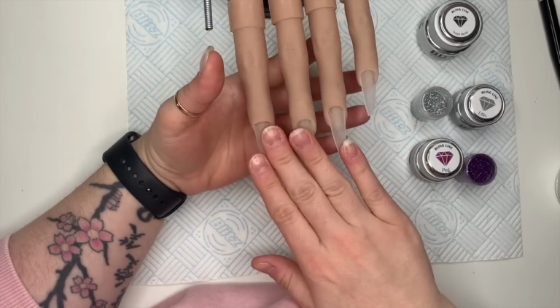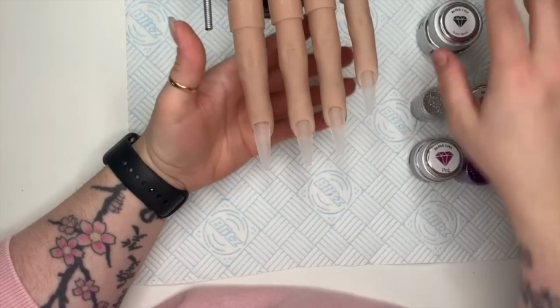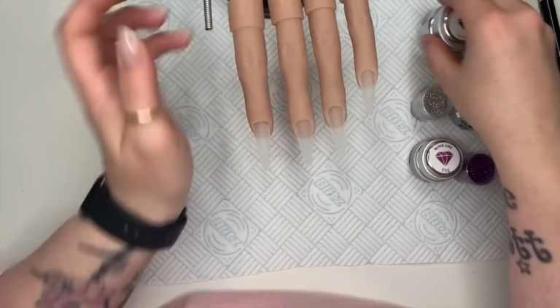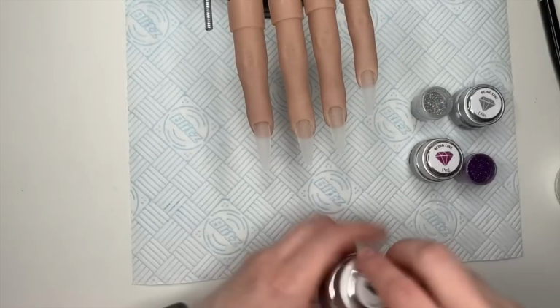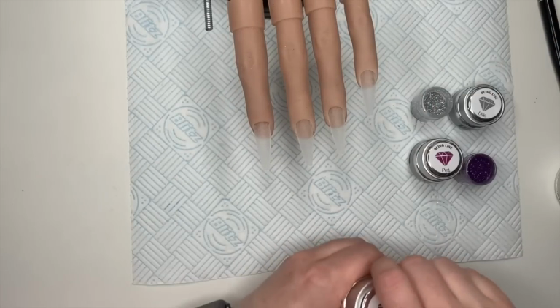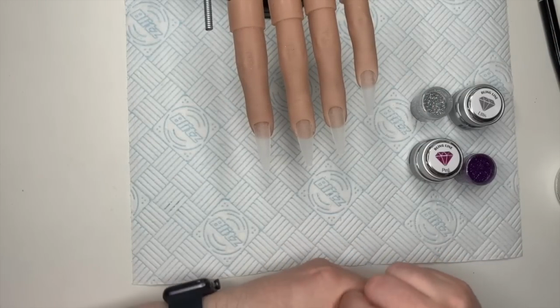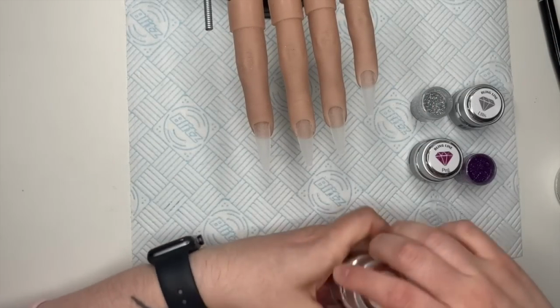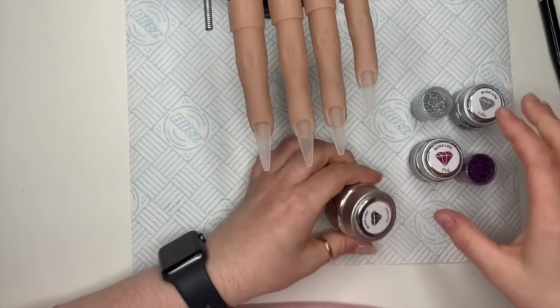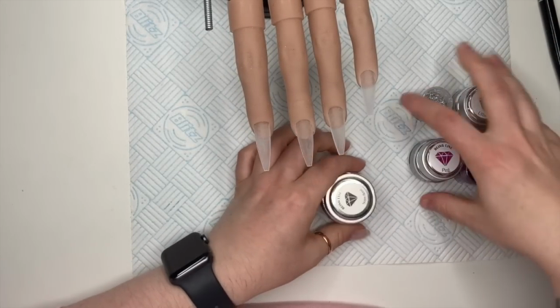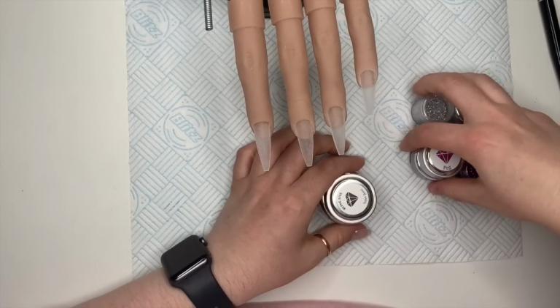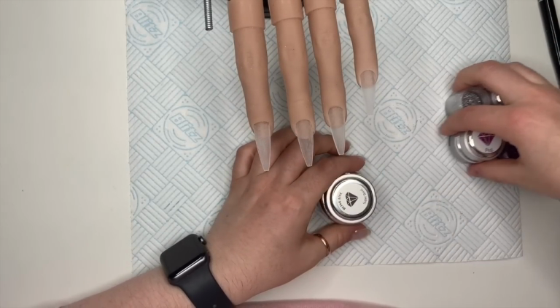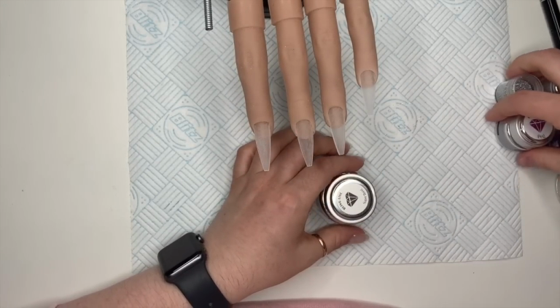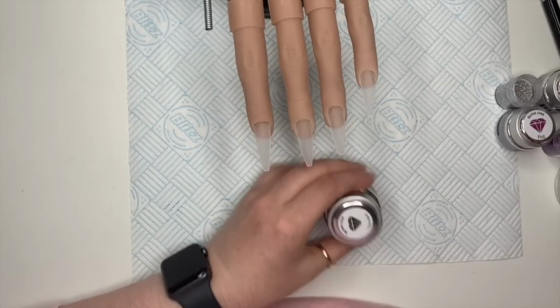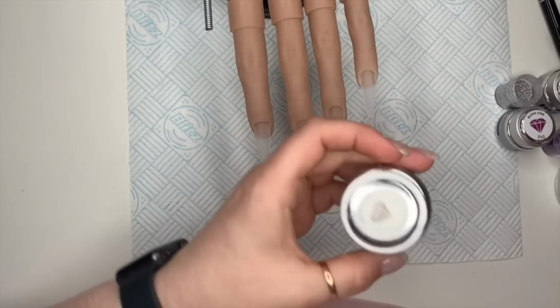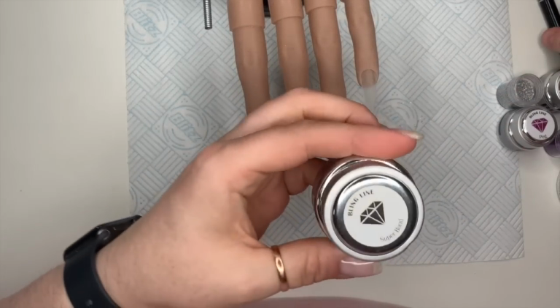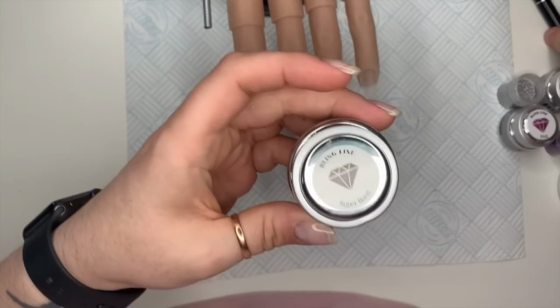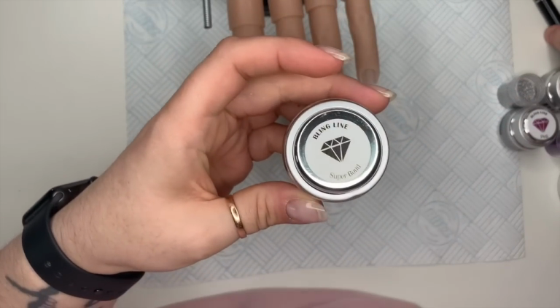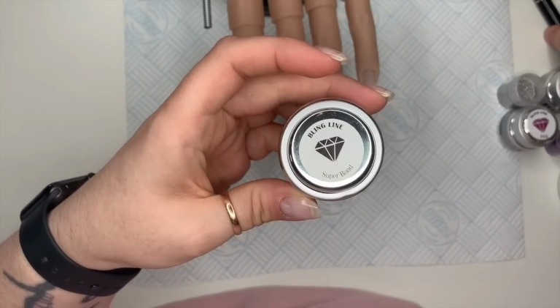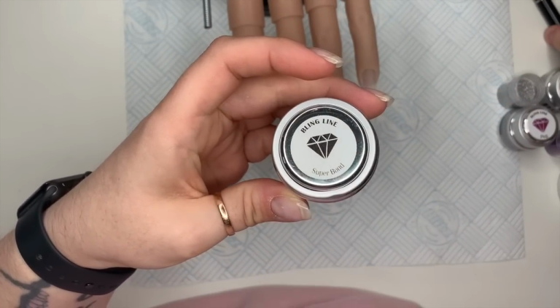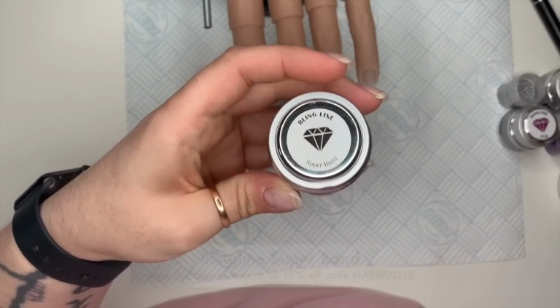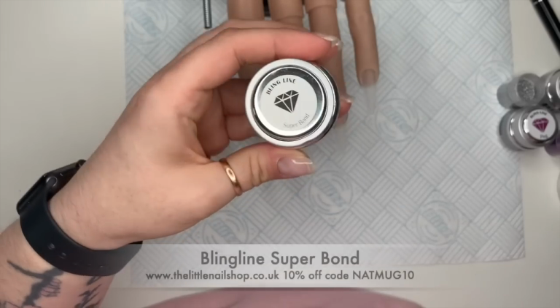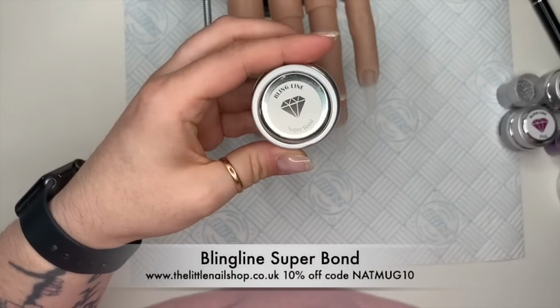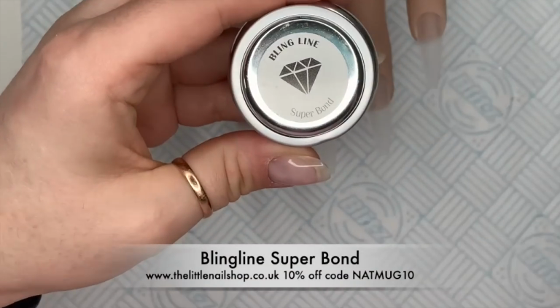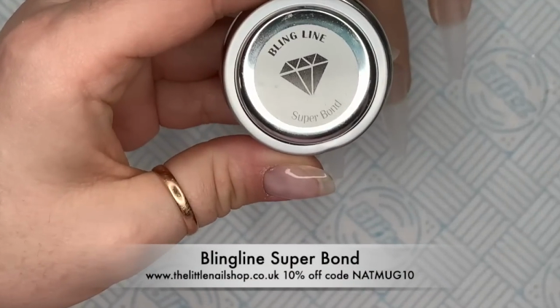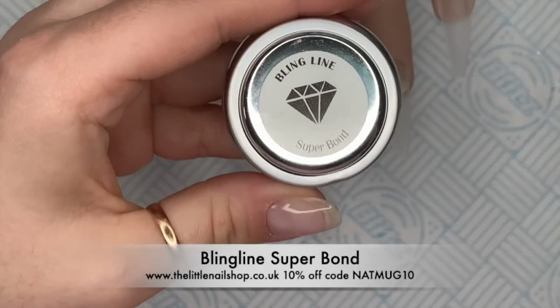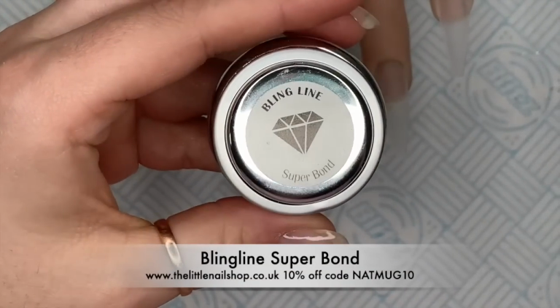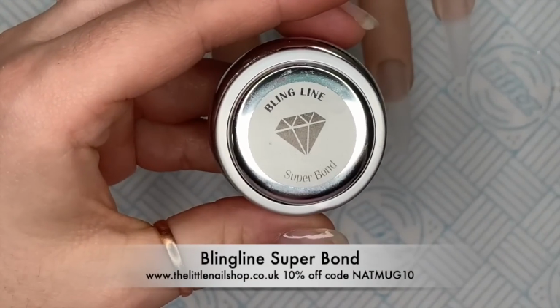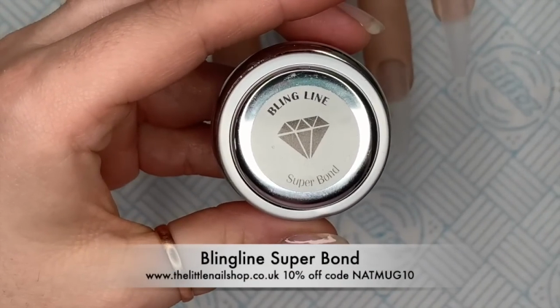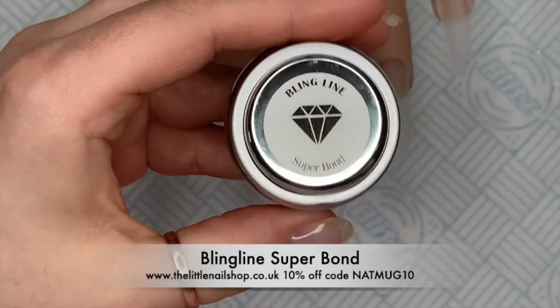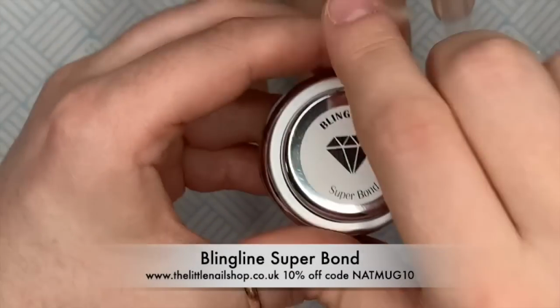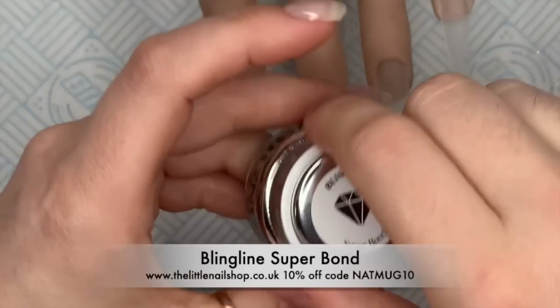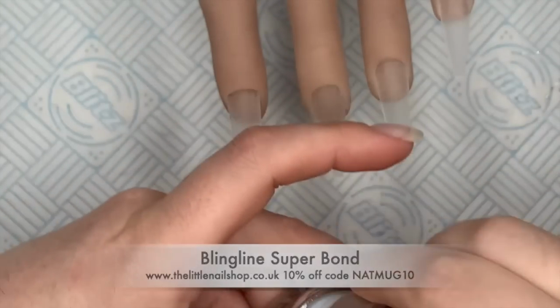So I have prepped my nails and I'm going to put these to the side. You prep your nails first, and now we're ready to apply the gel.